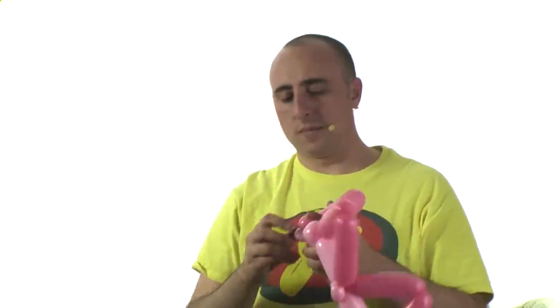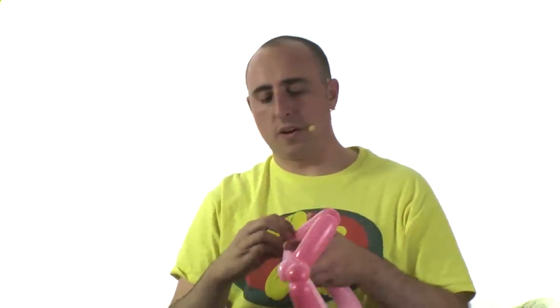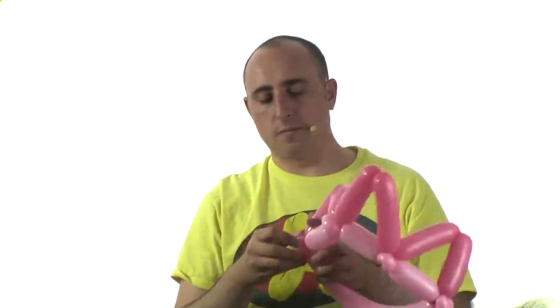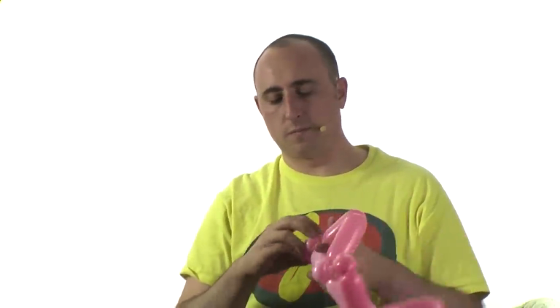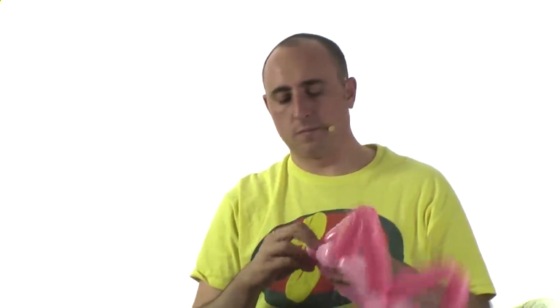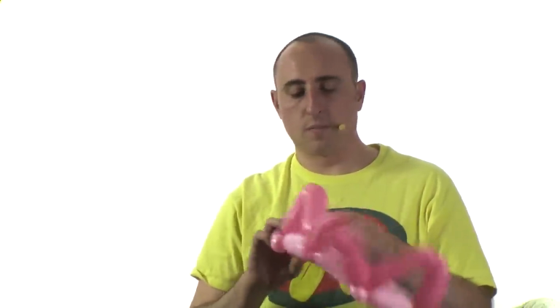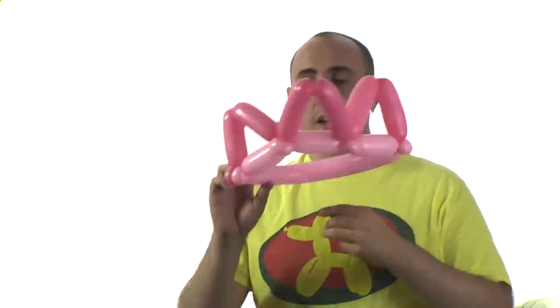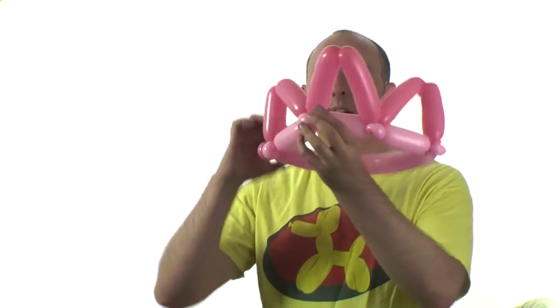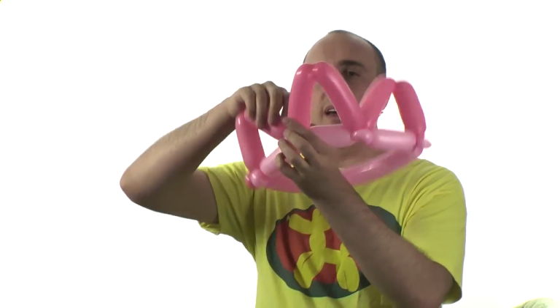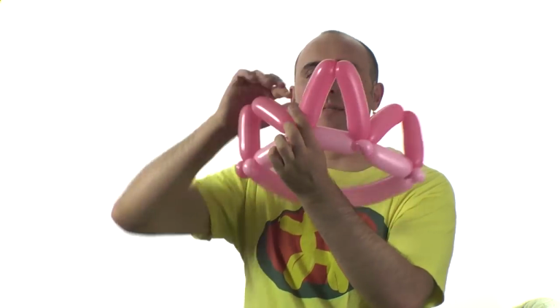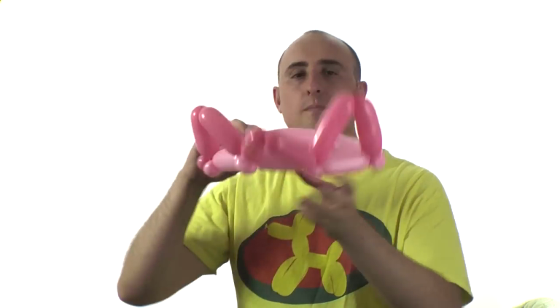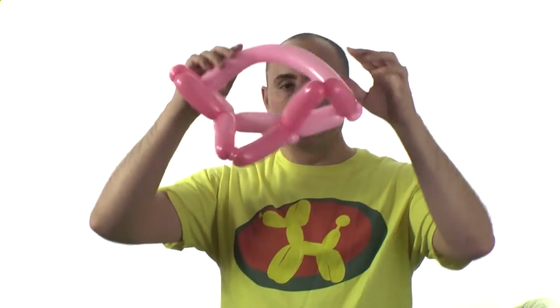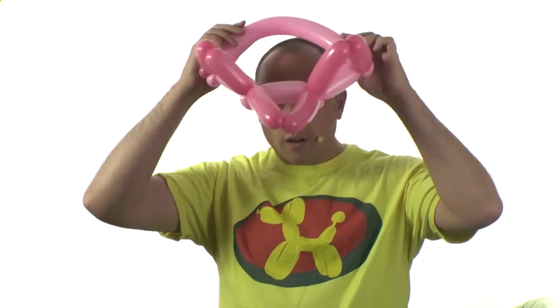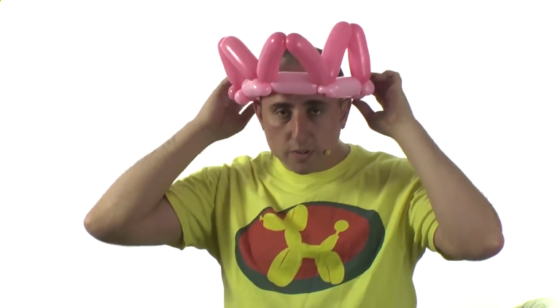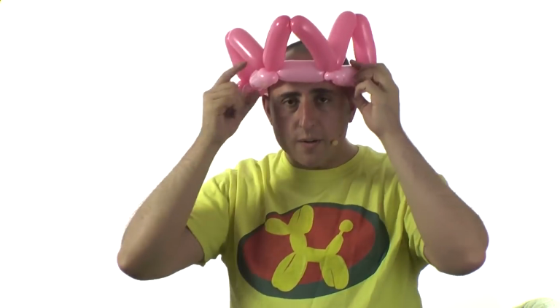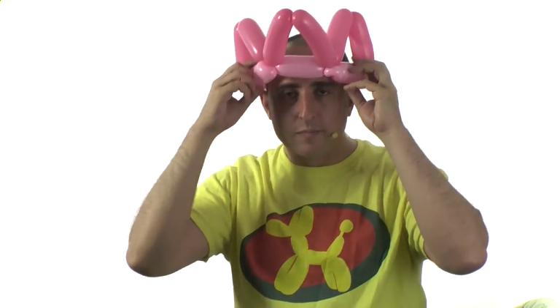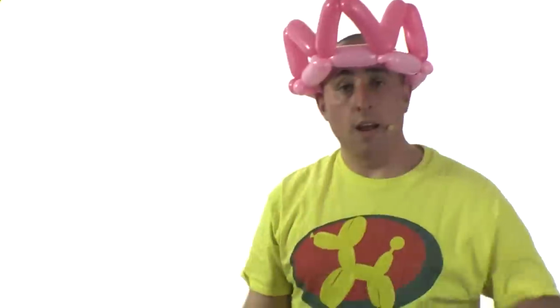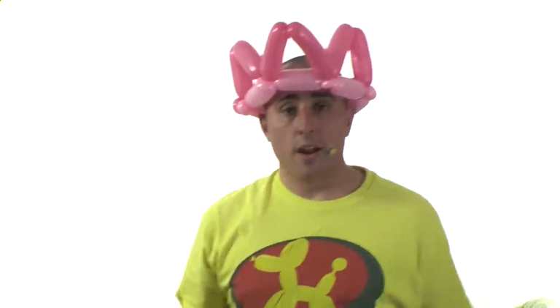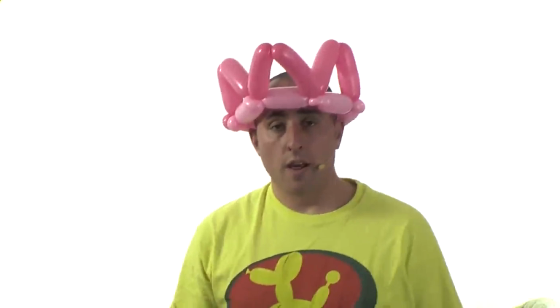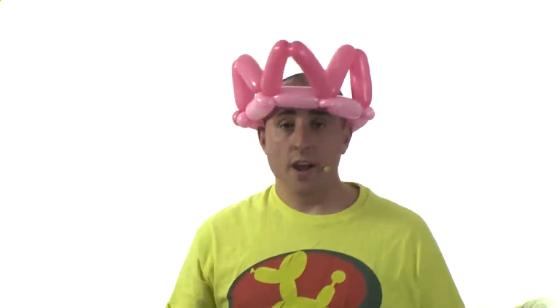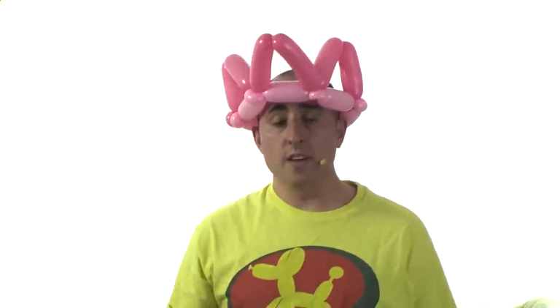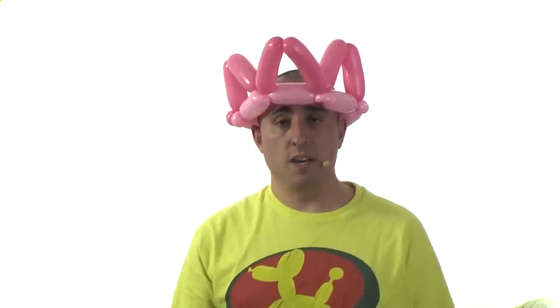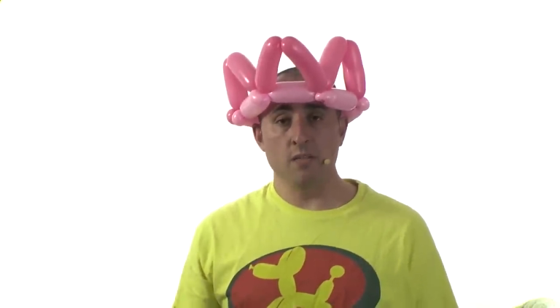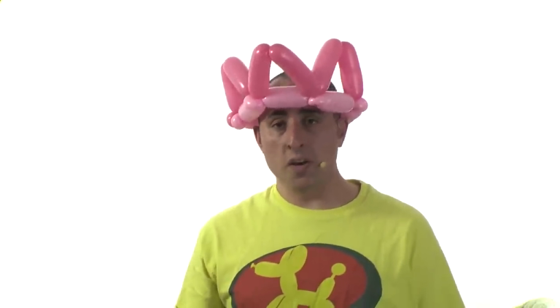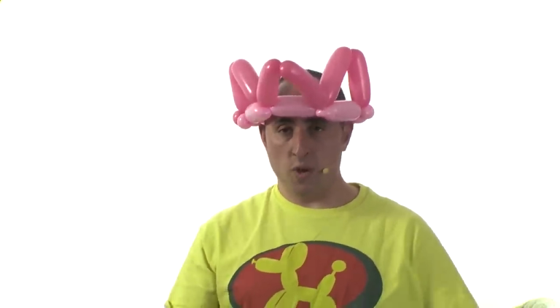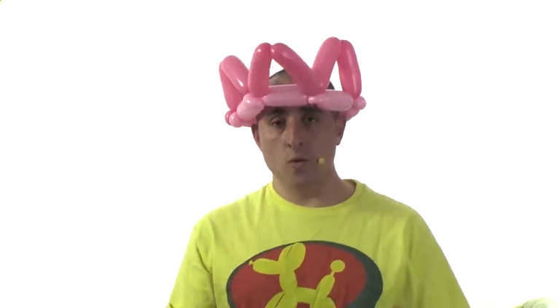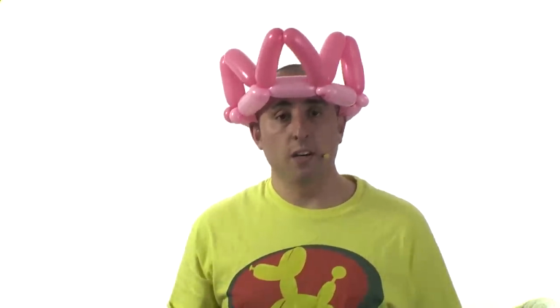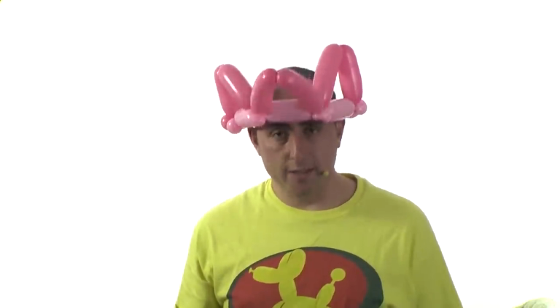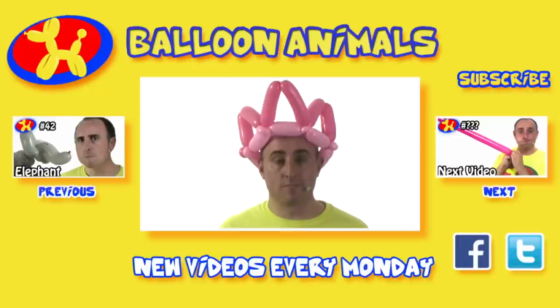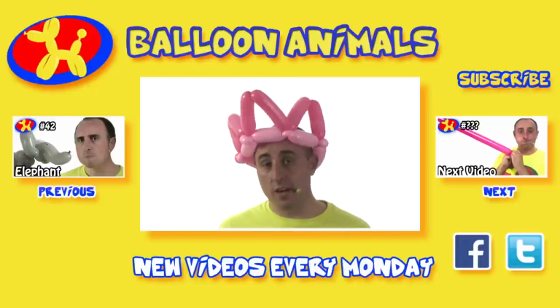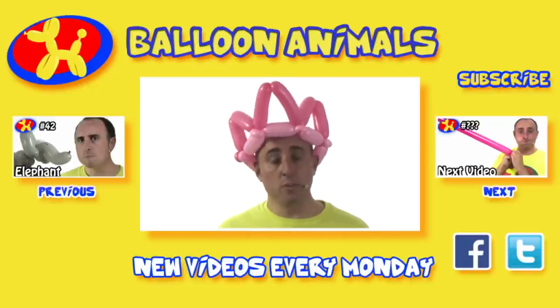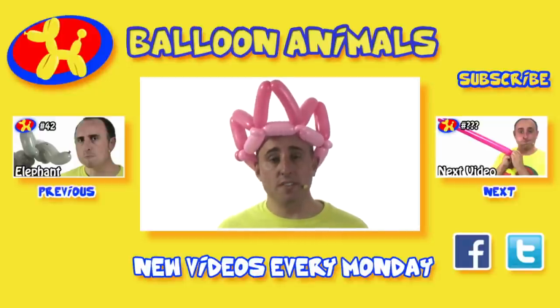There we go — and there we have a two balloon crown. And now you're ready to become king or queen of whatever you want to be king or queen of. Our two balloon crown is done.